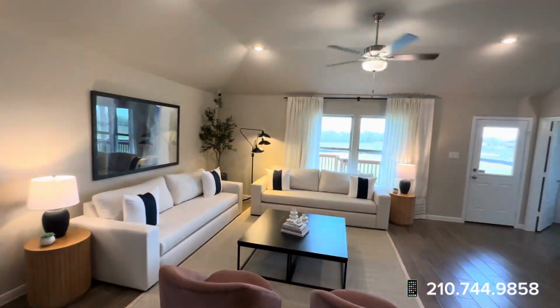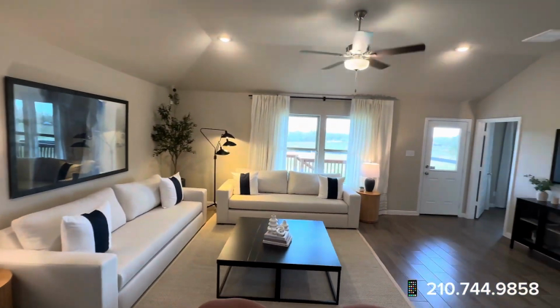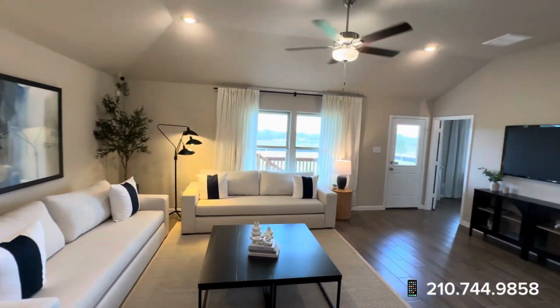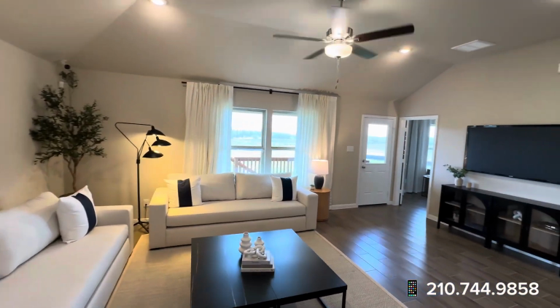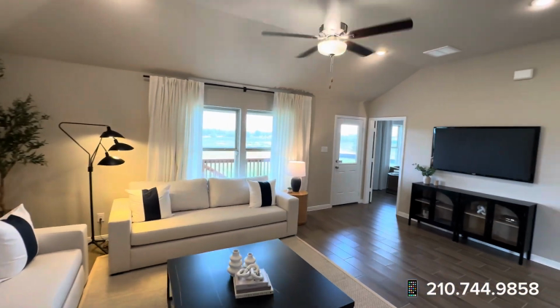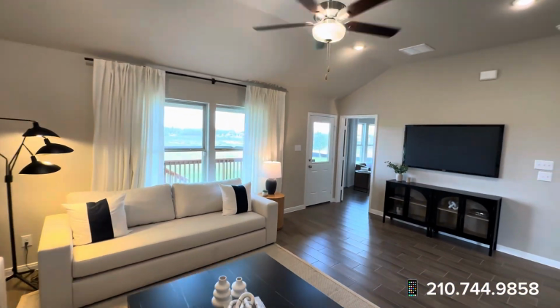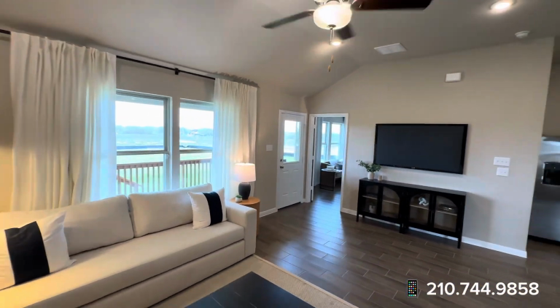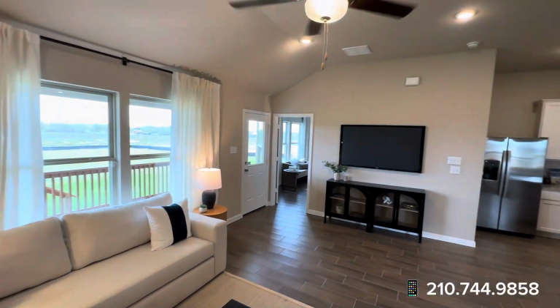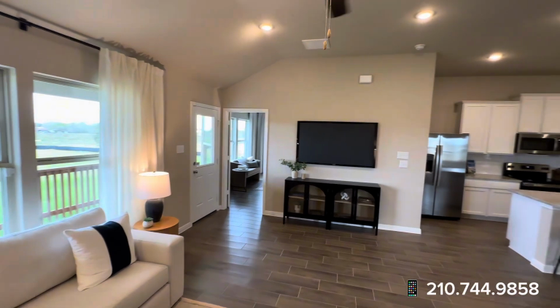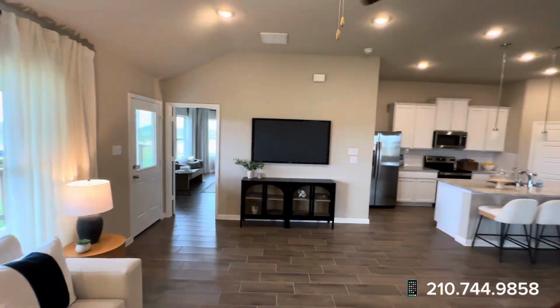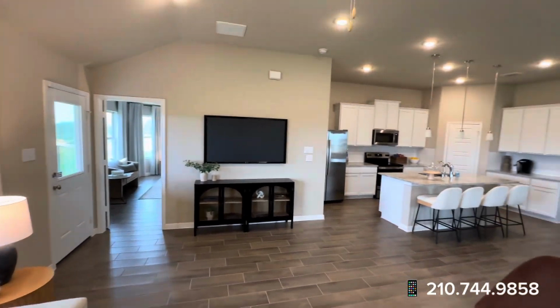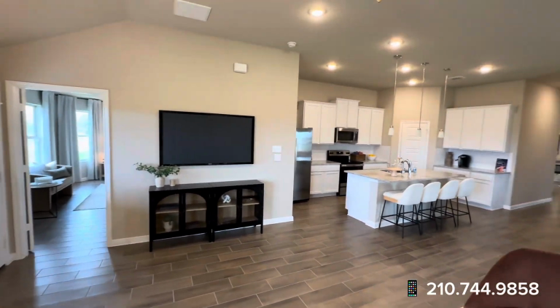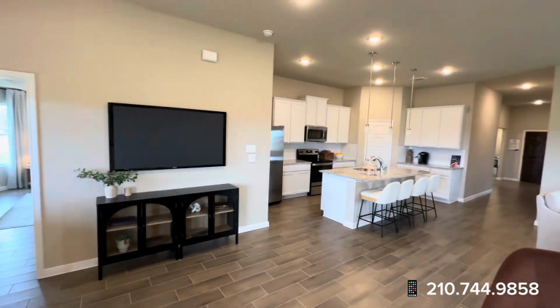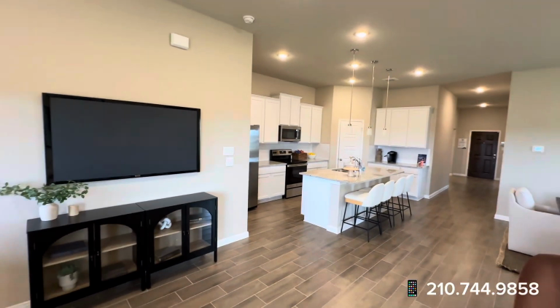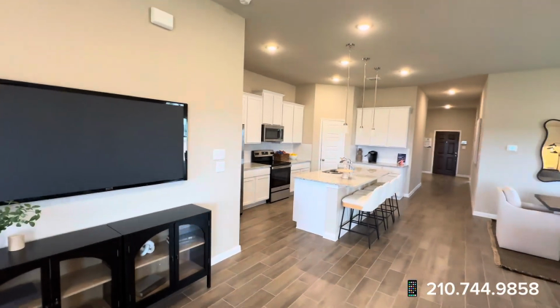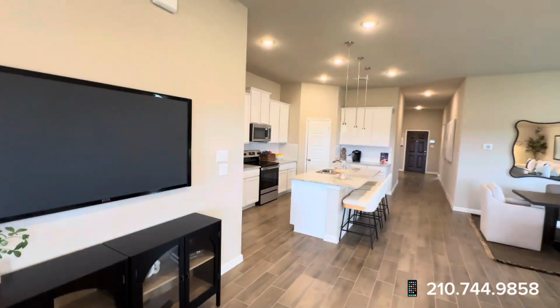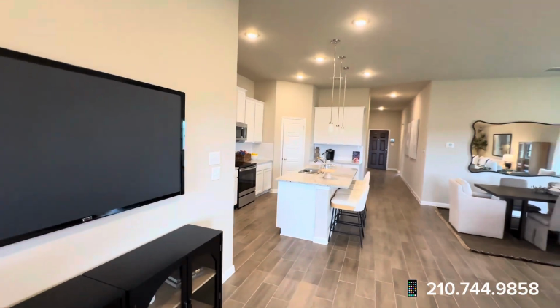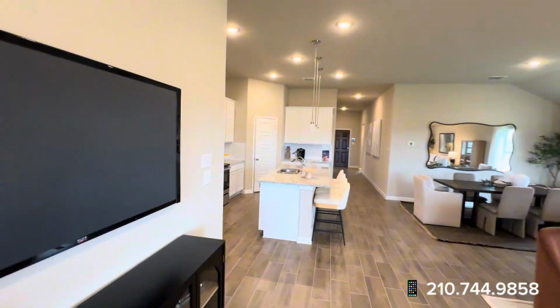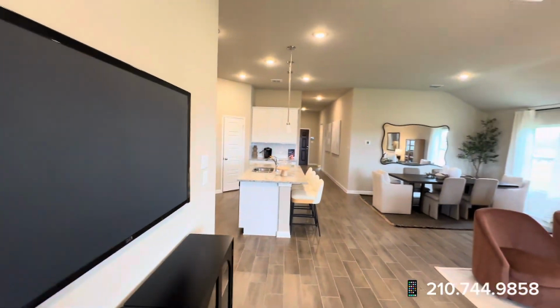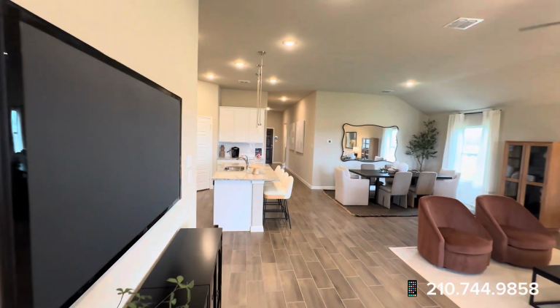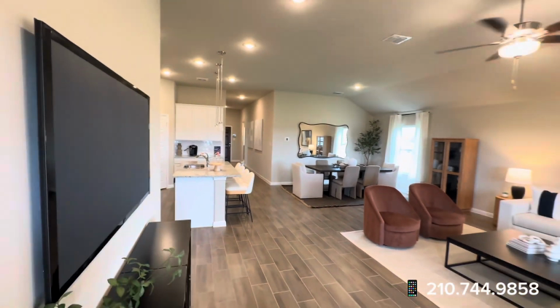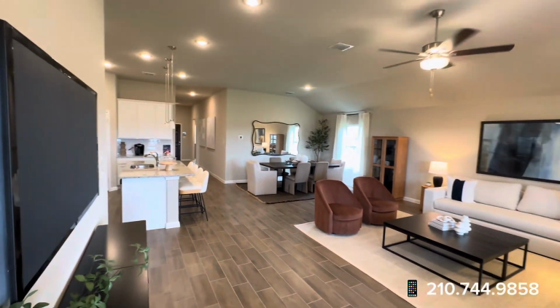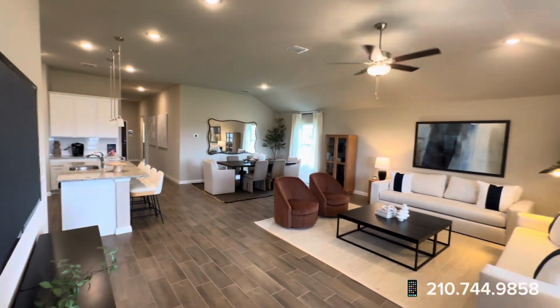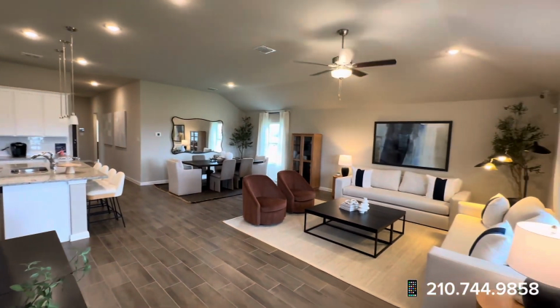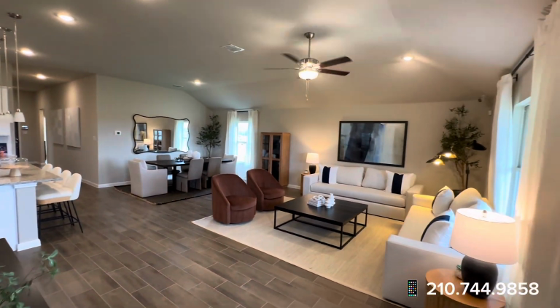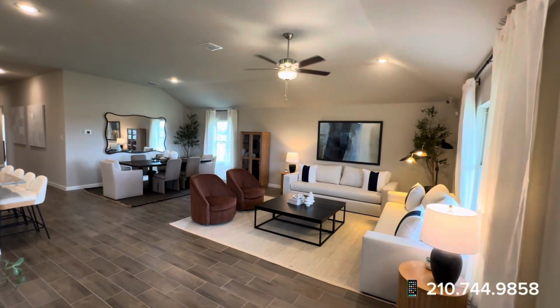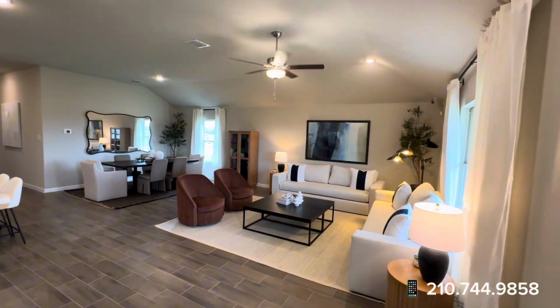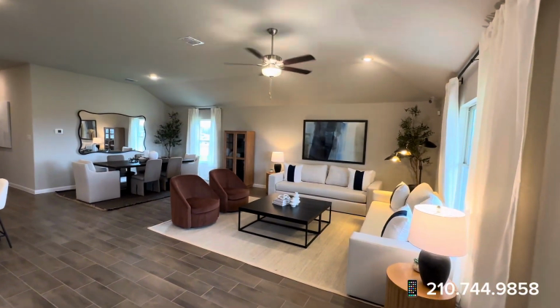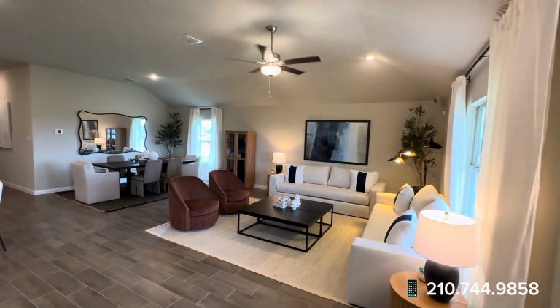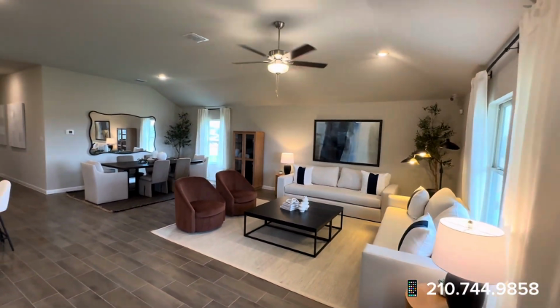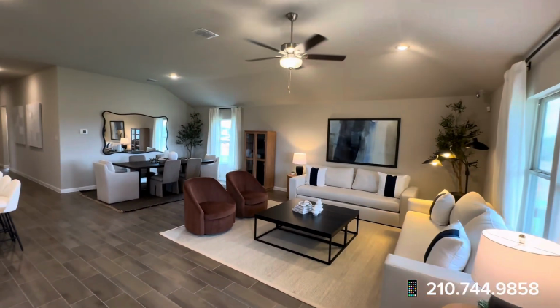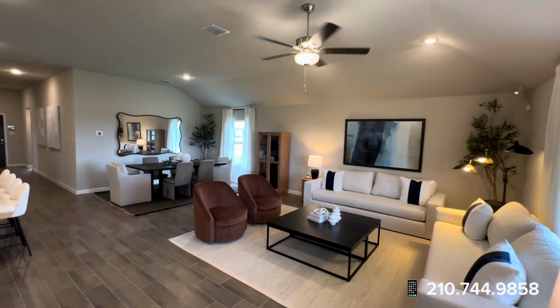Notice how the tile is still existing throughout the home. It's very open in here — once again, this is the Boone floor plan.